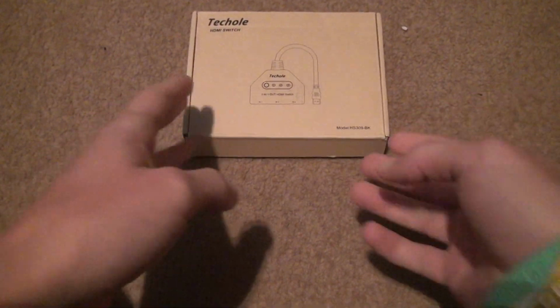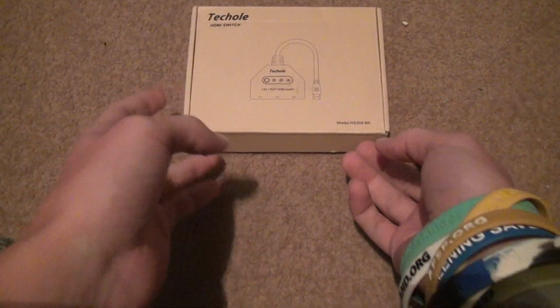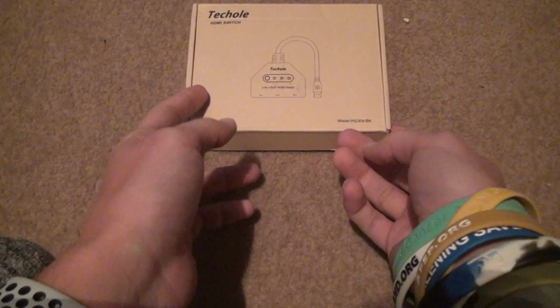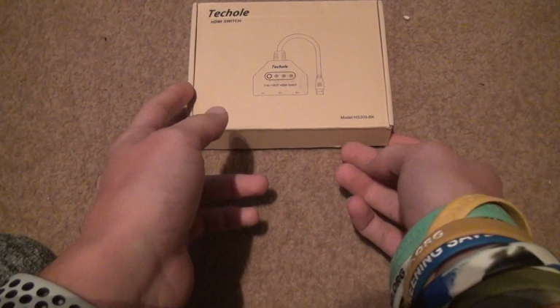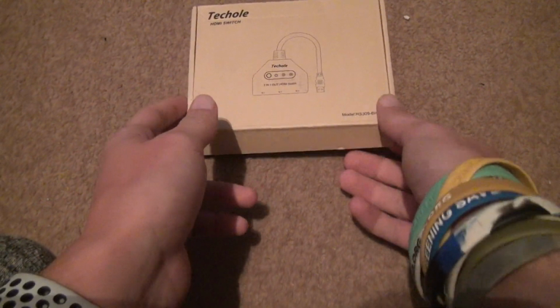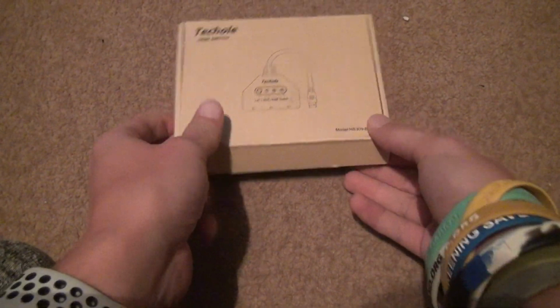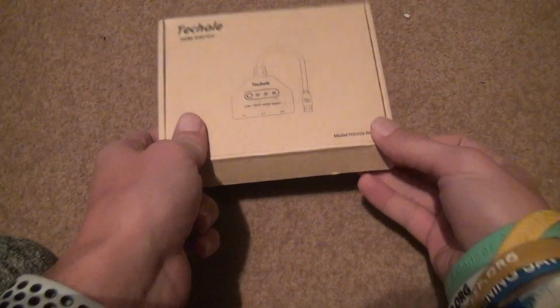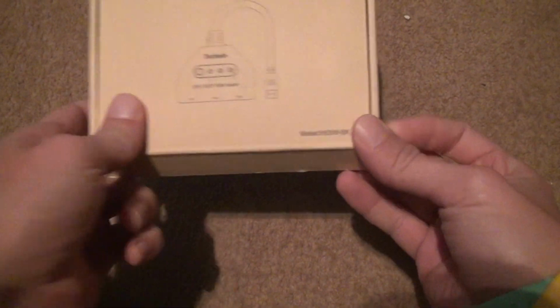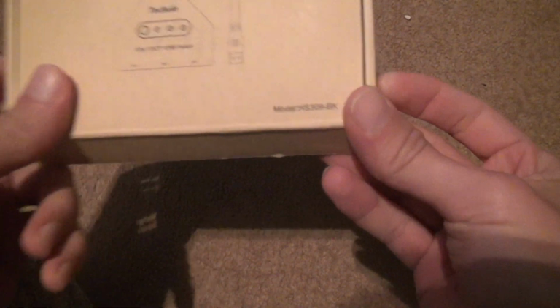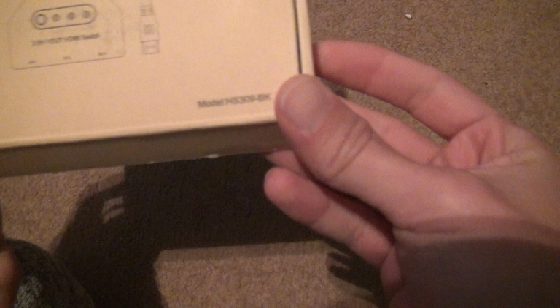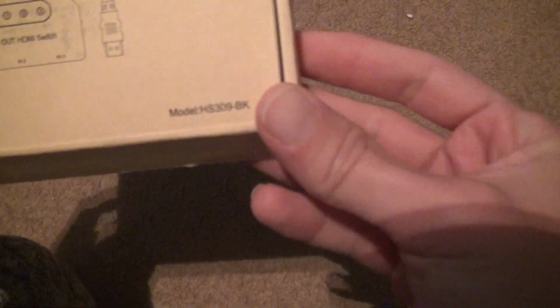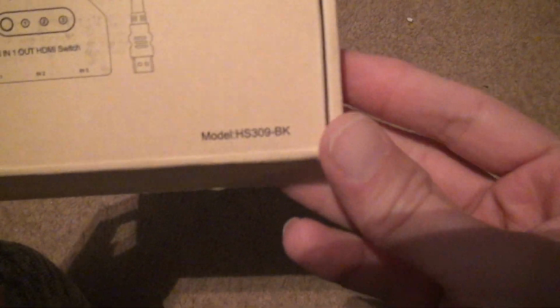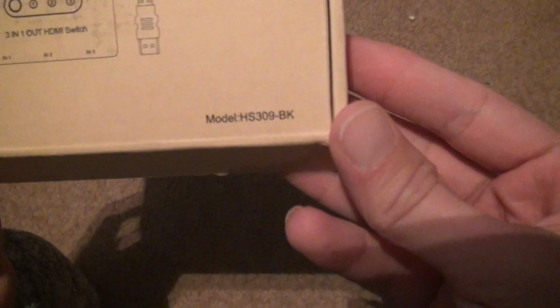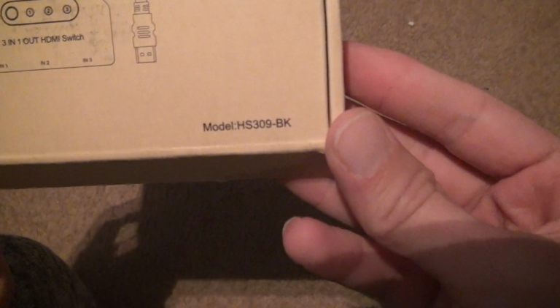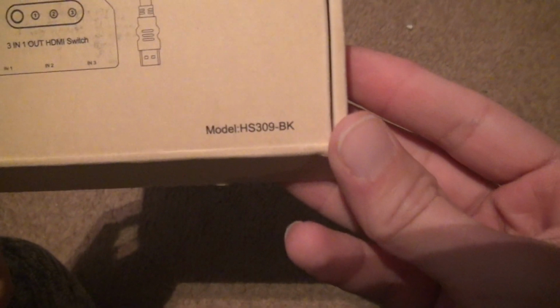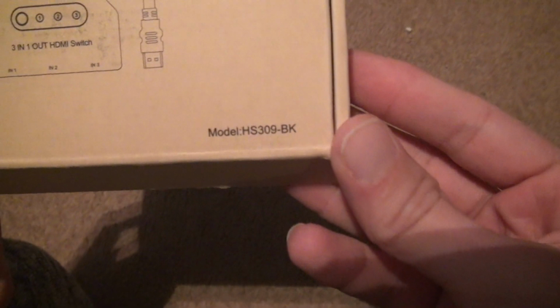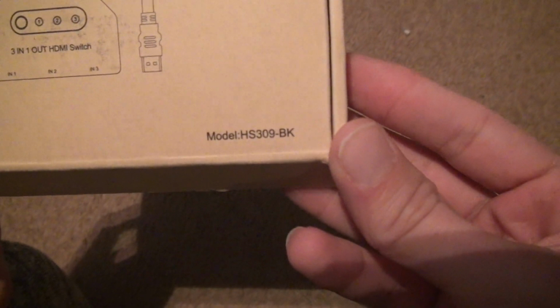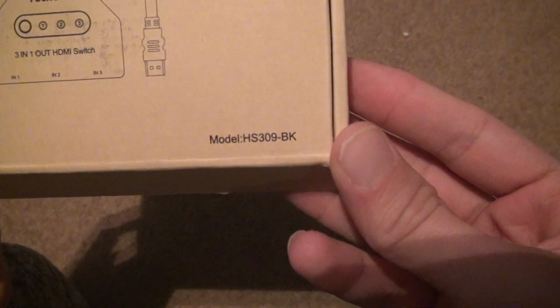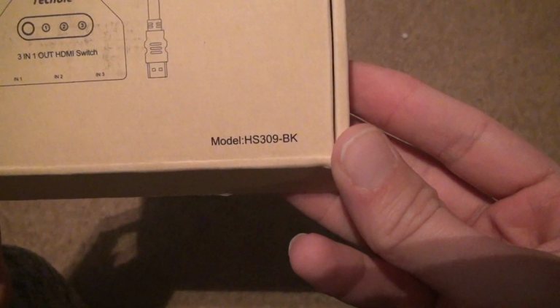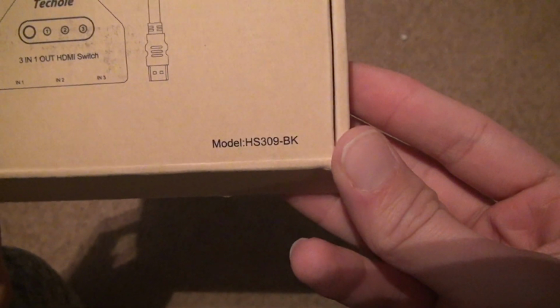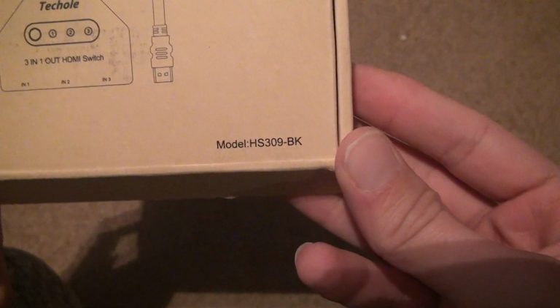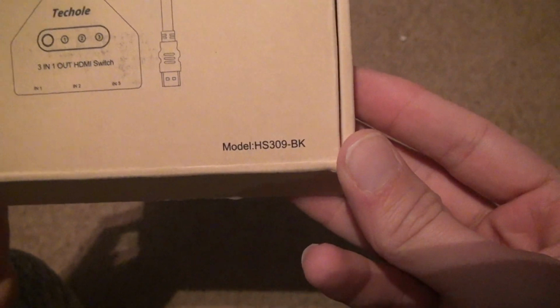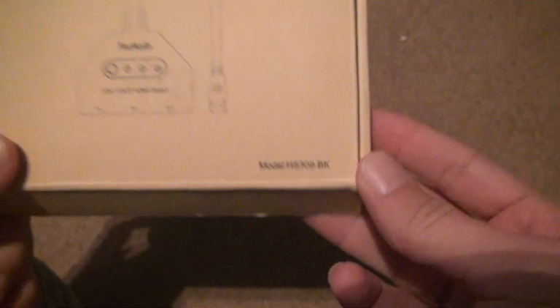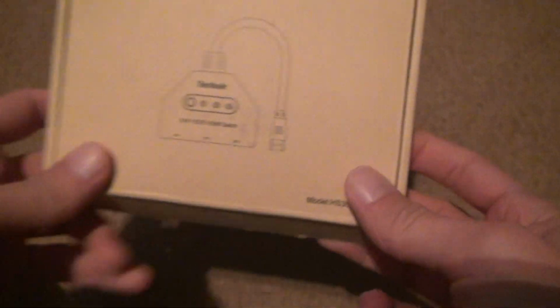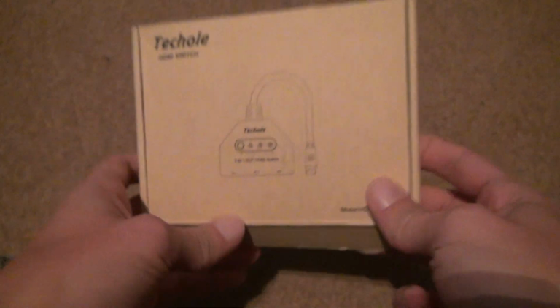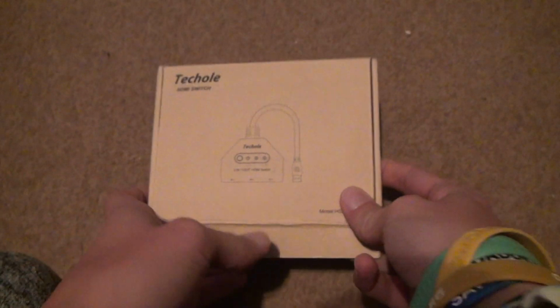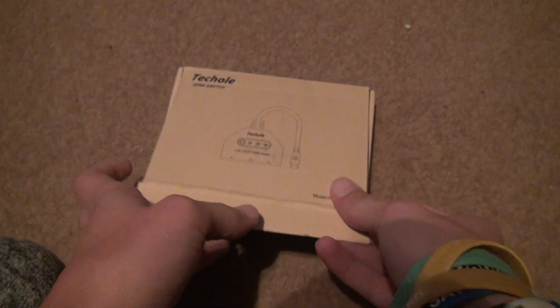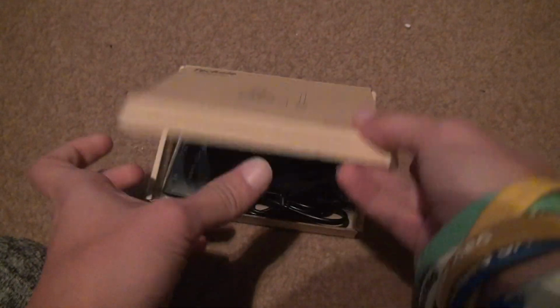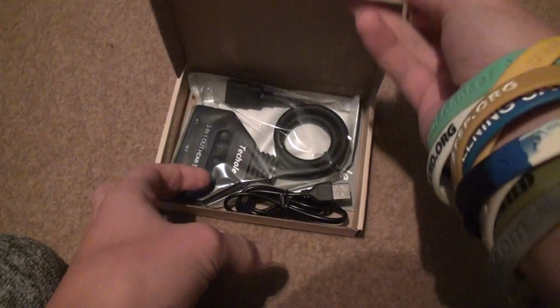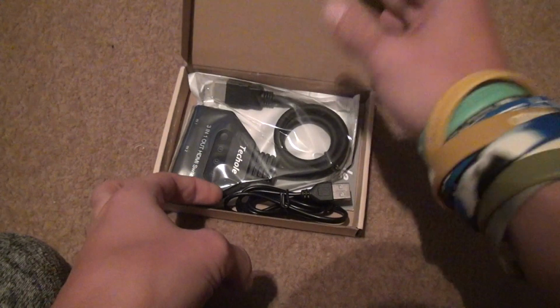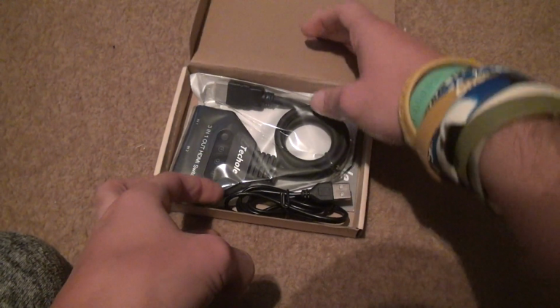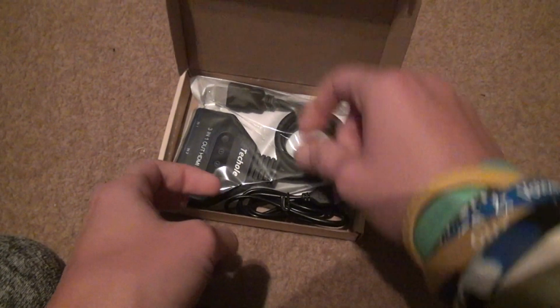So let's open it up. Here's the model number — I should probably keep that for when I make the video. You just open it up. It's very simple.